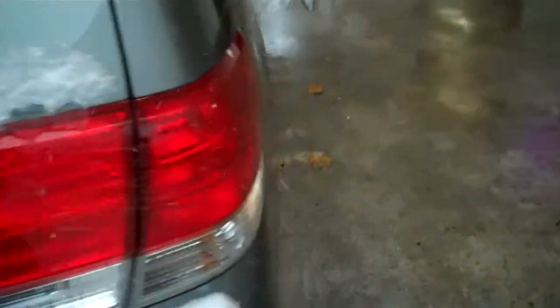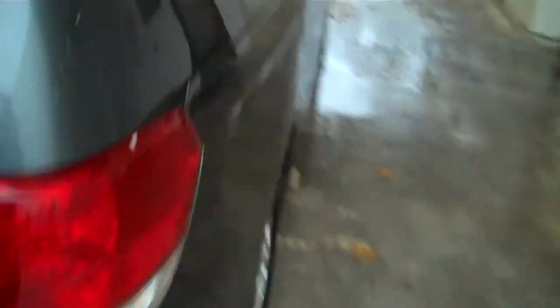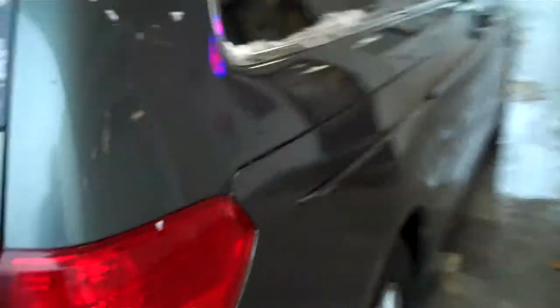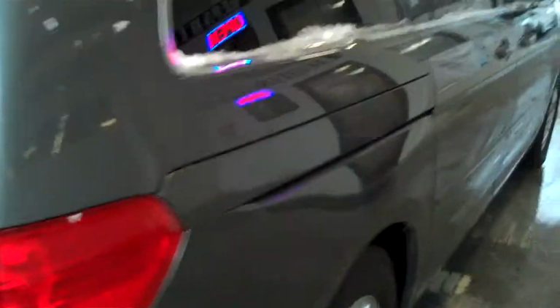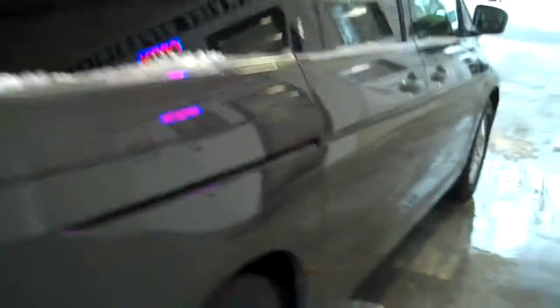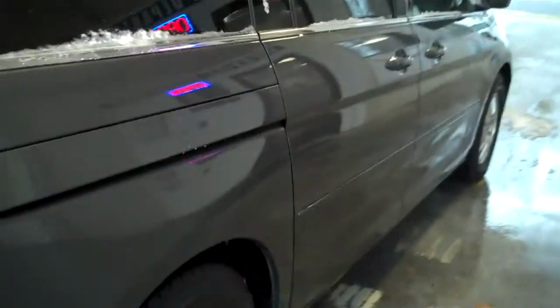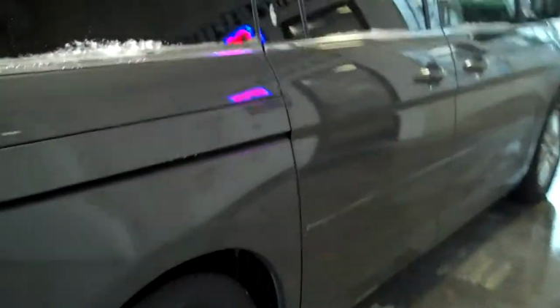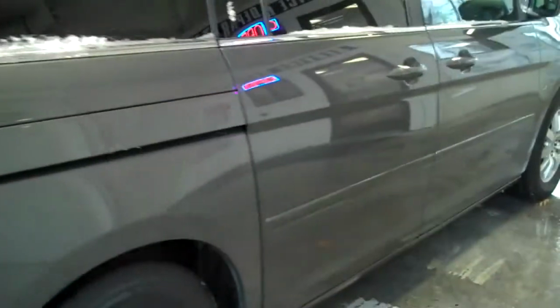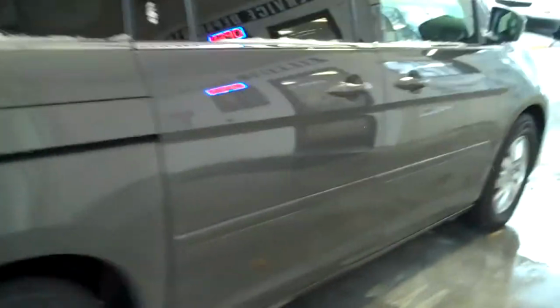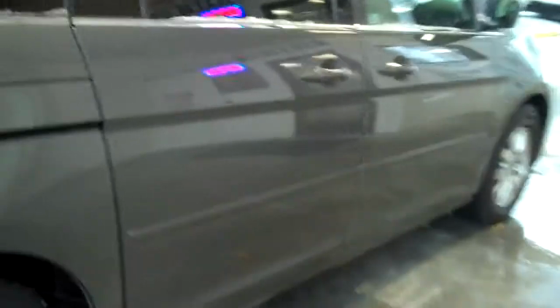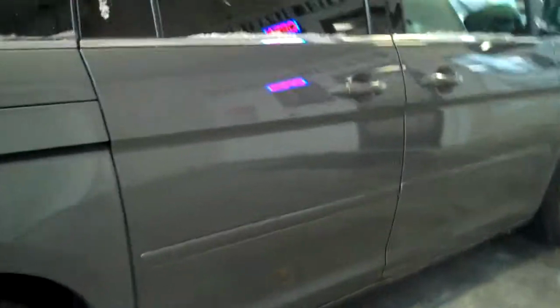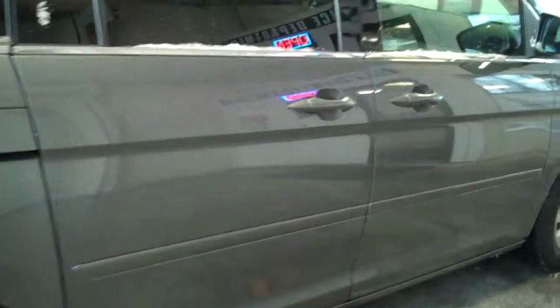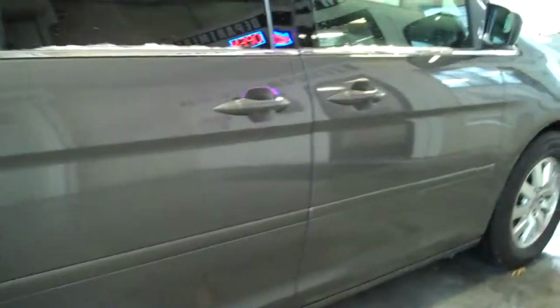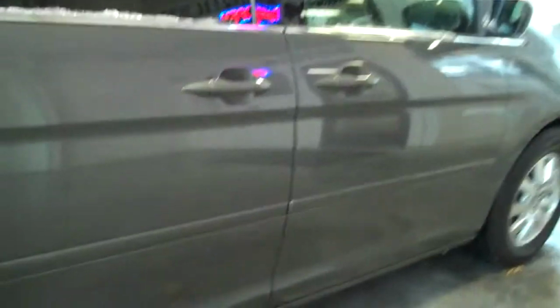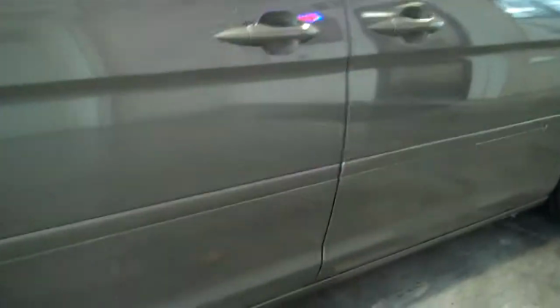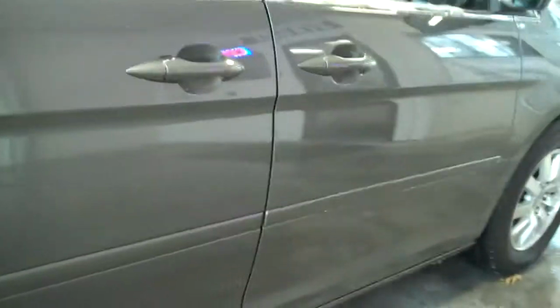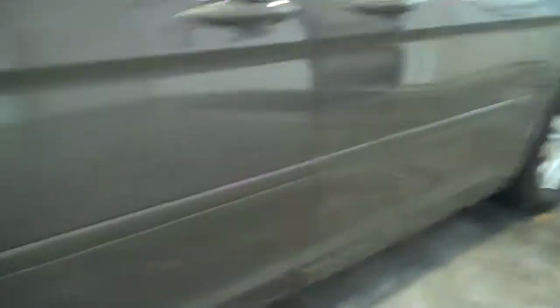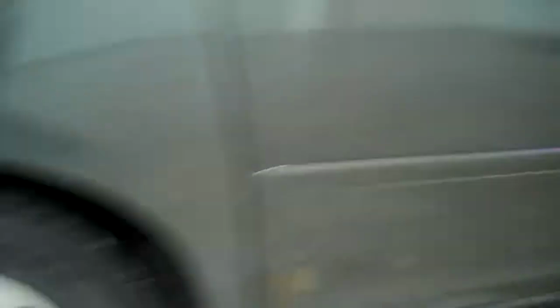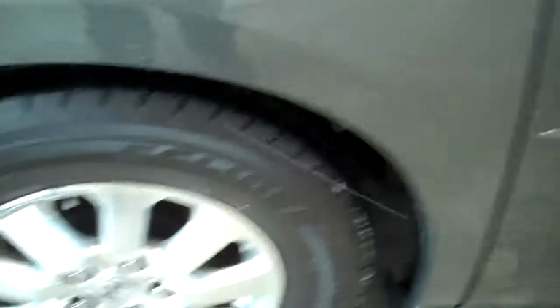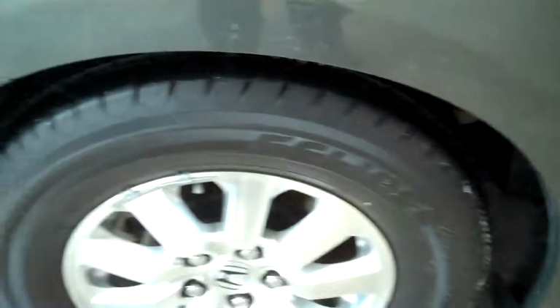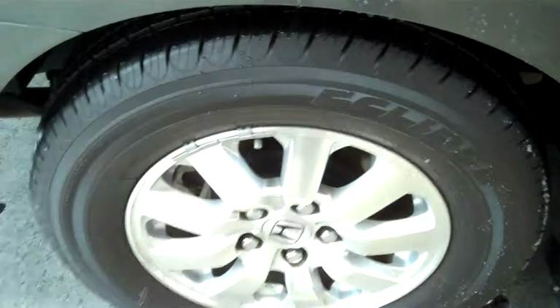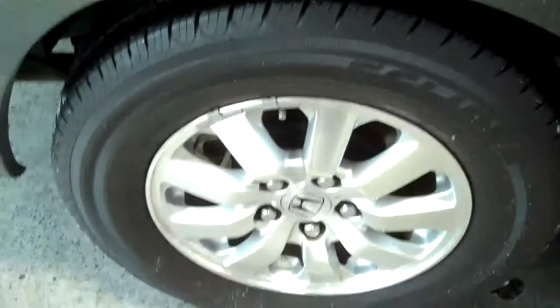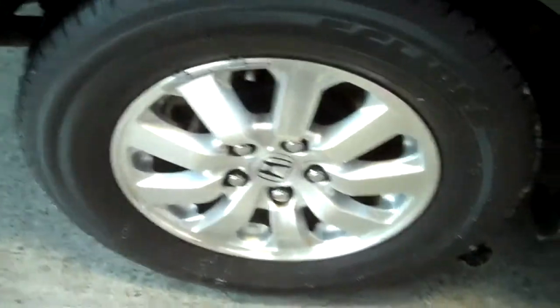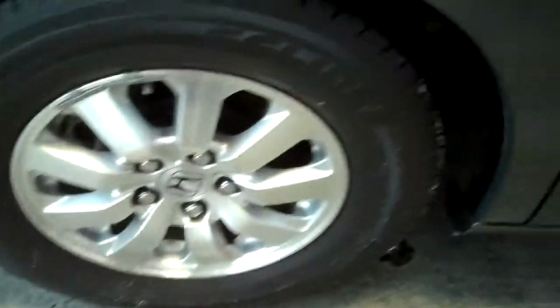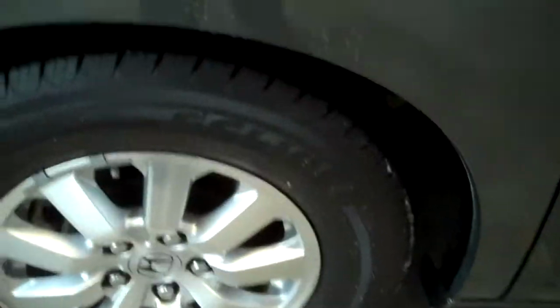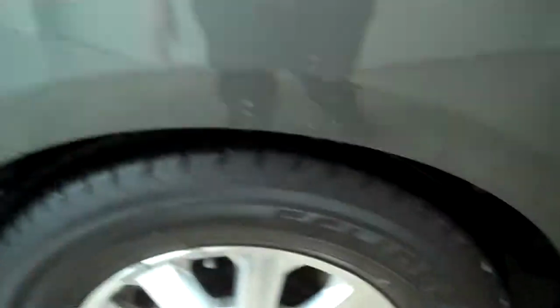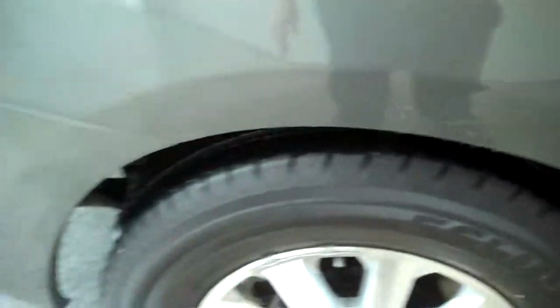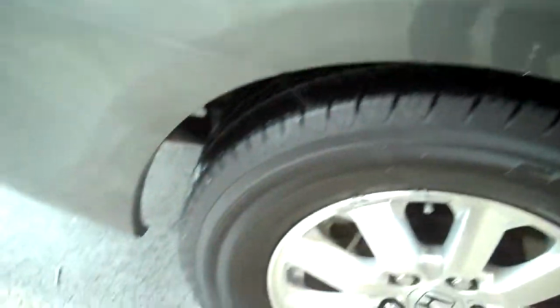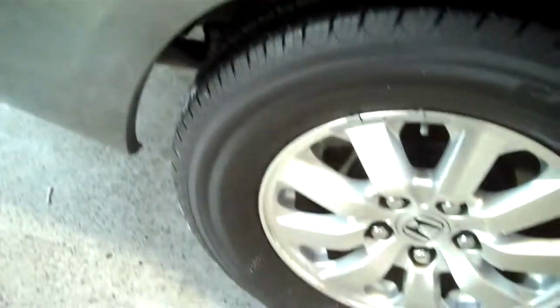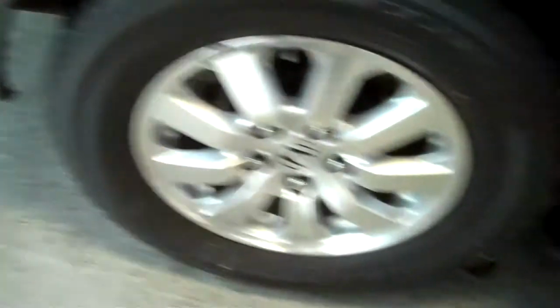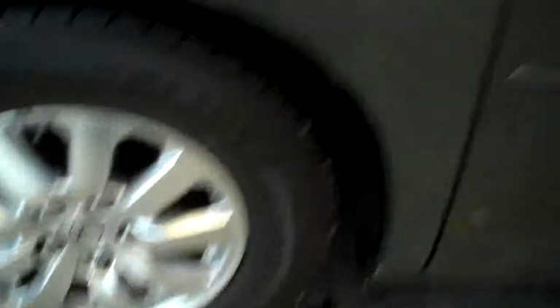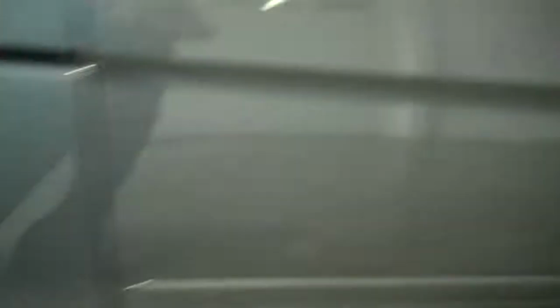Coming to the passenger side, looking down the side of the vehicle once again — no door dings, no scratches, no imperfections. Alloy rims all the way around with no curb rash, and outstanding tire tread.